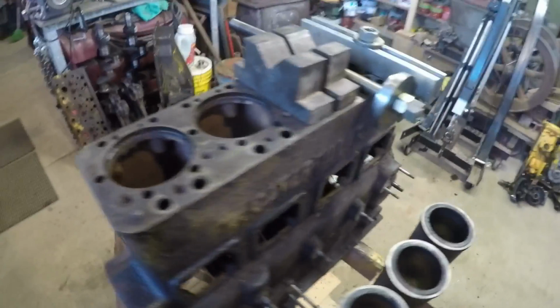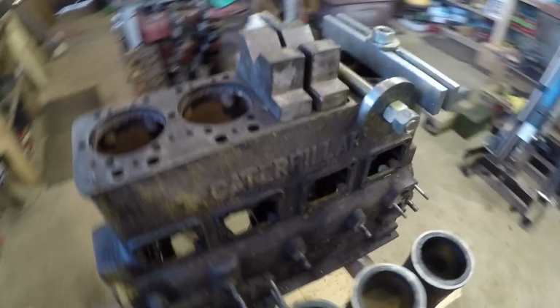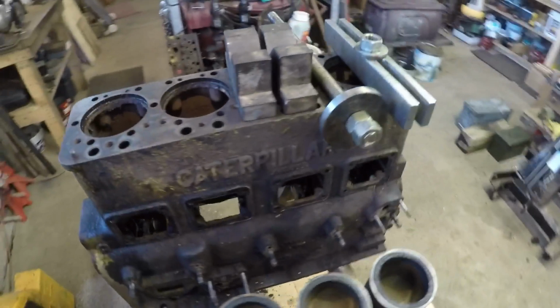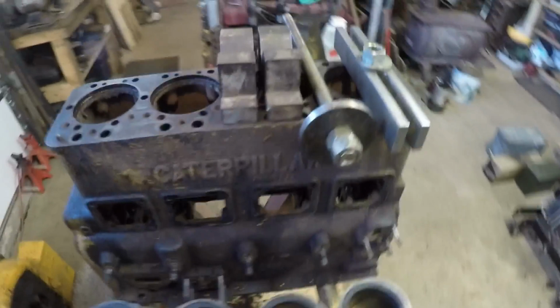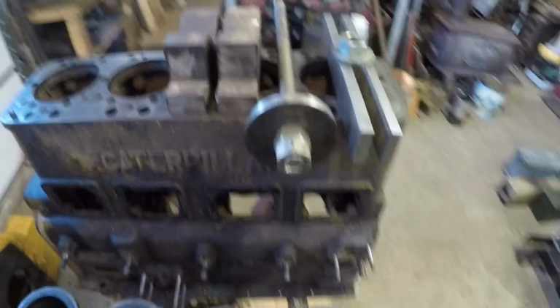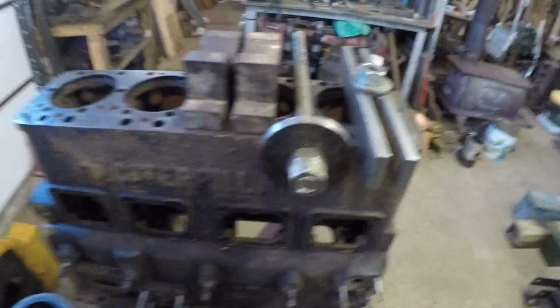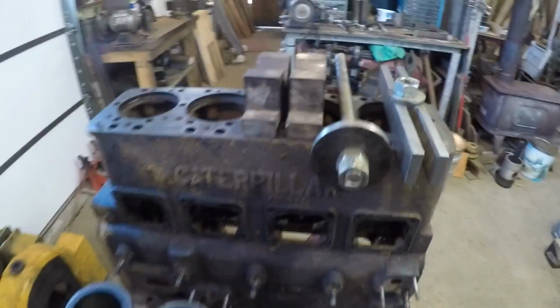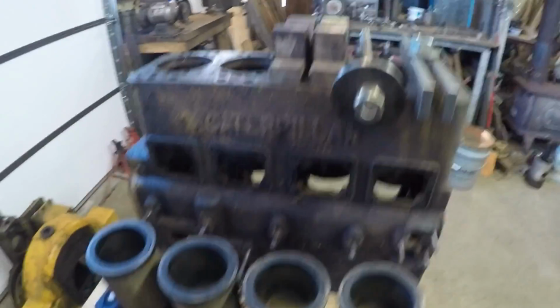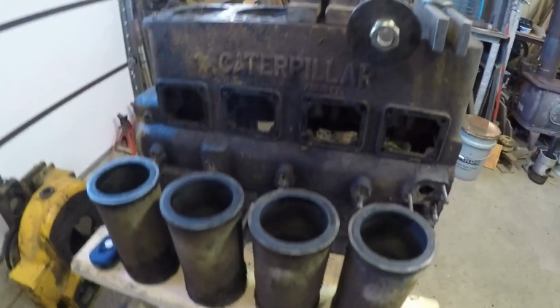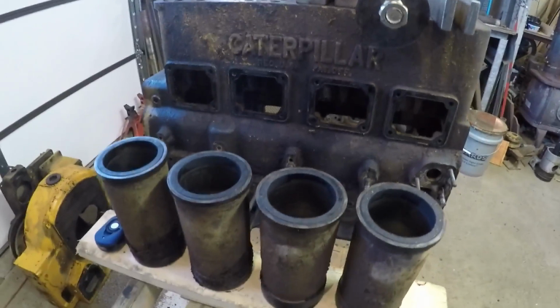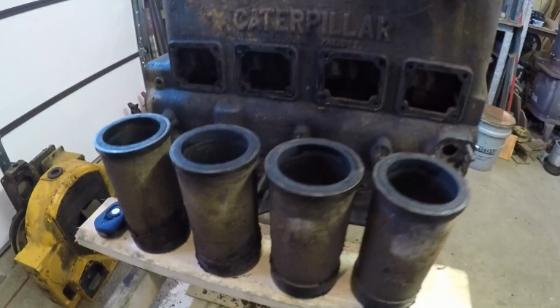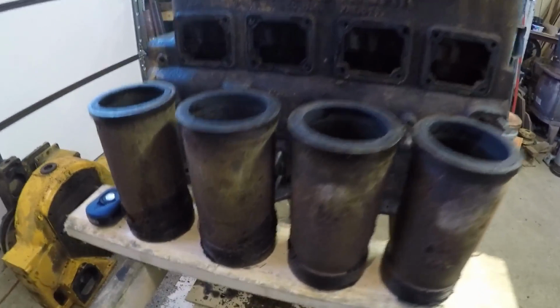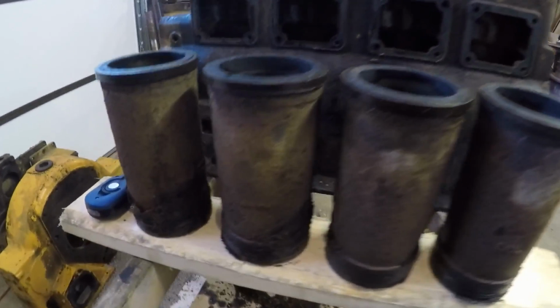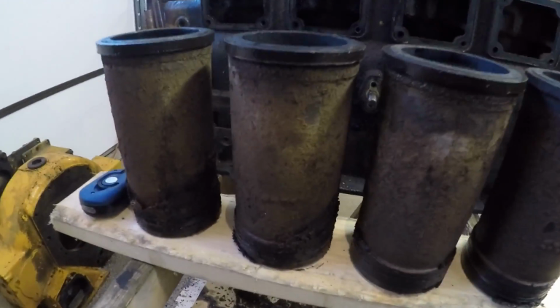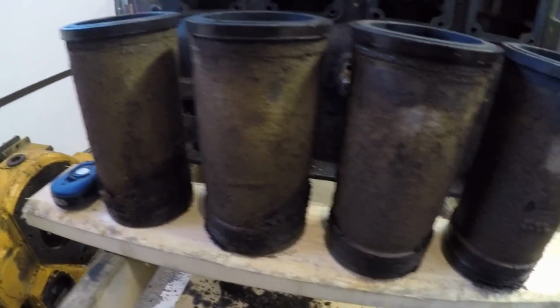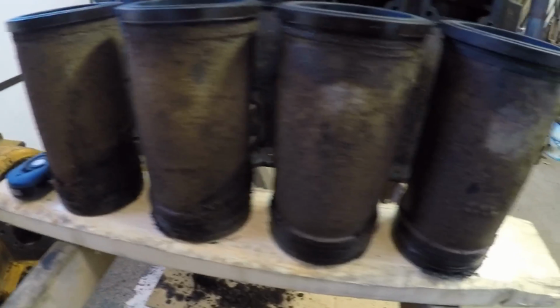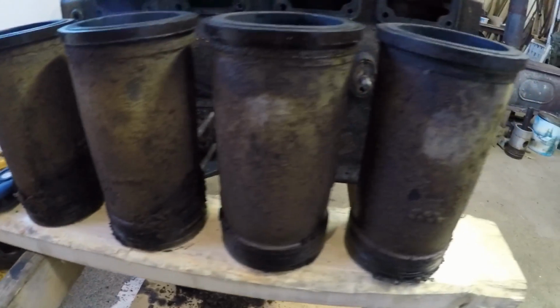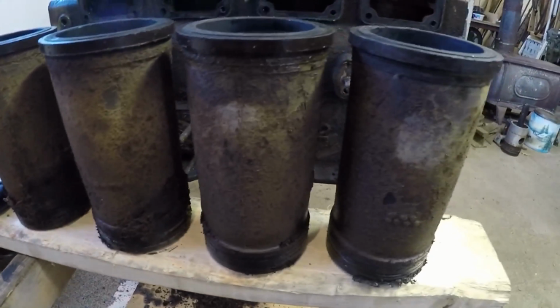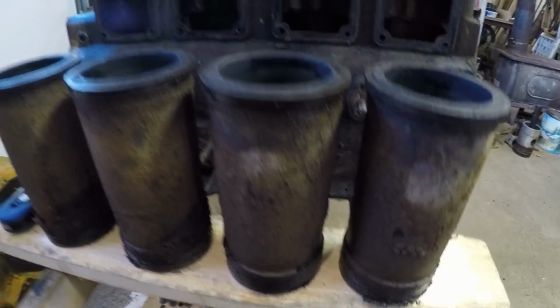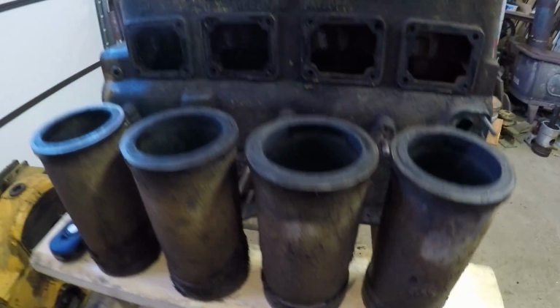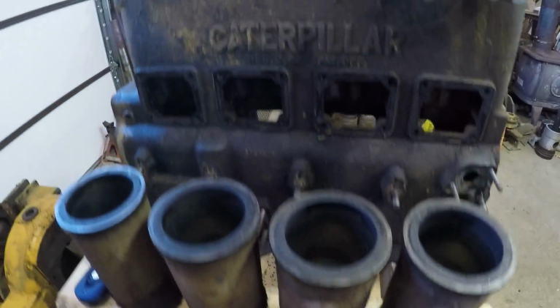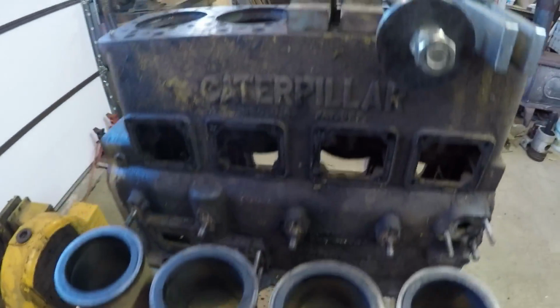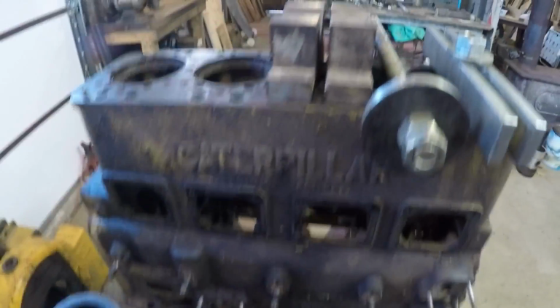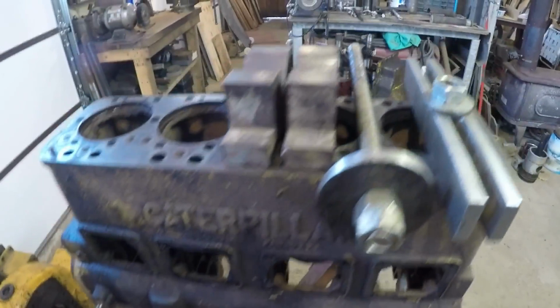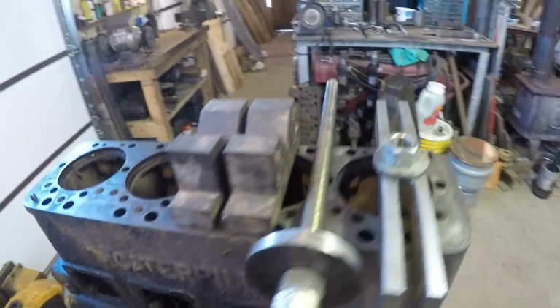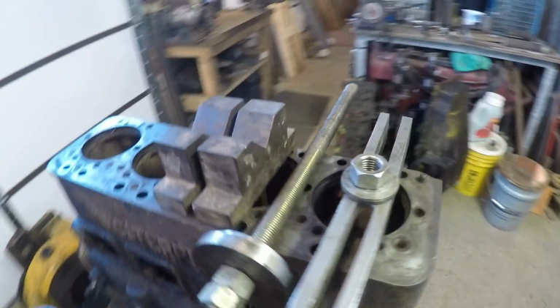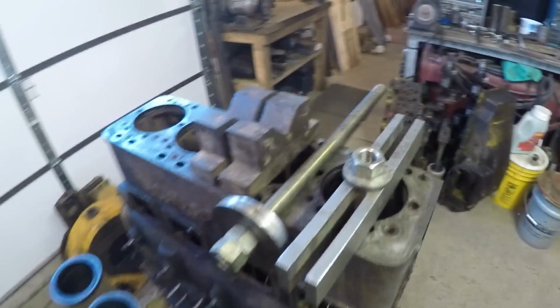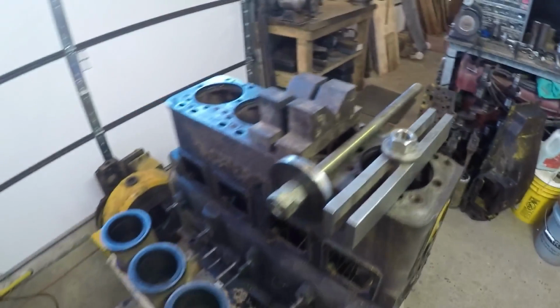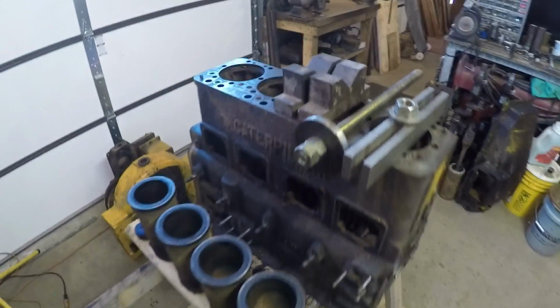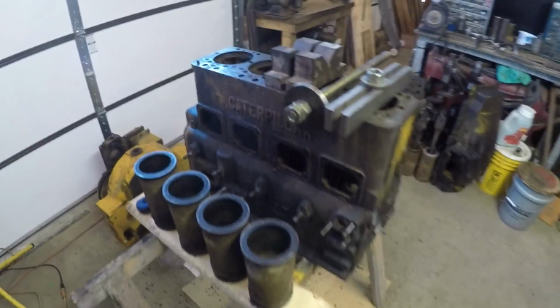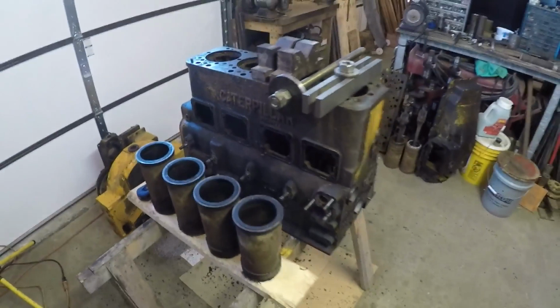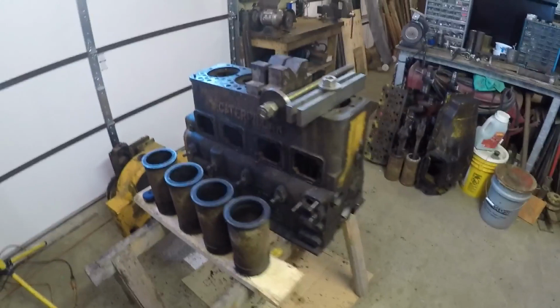So anyway, this has been the Caterpillar D2 sleeve pull — that's exactly how I do it. Hope you guys learned something, or at least I hope you're entertained. Thanks for watching, guys. Hope to catch you later.